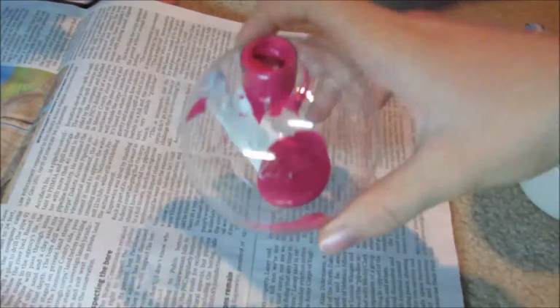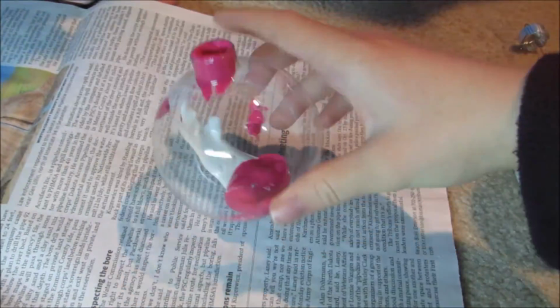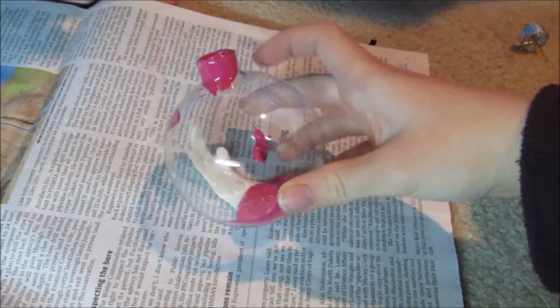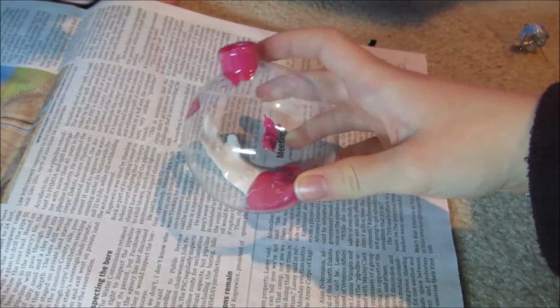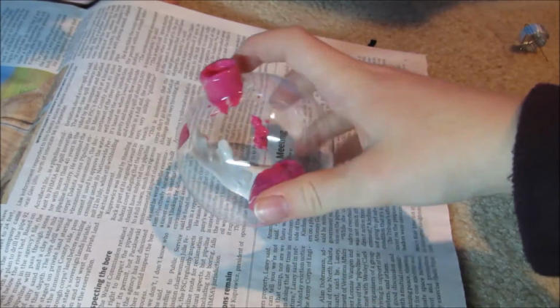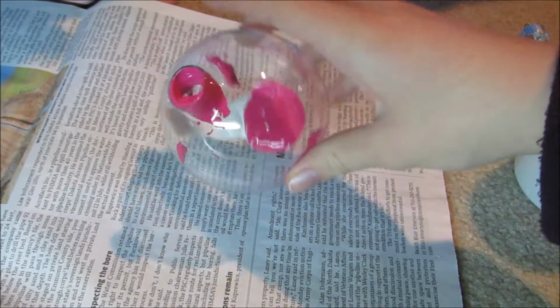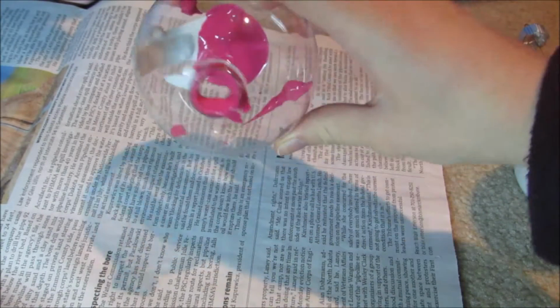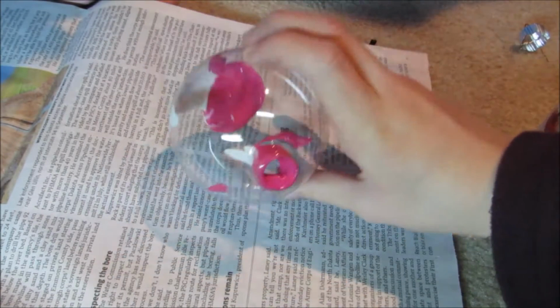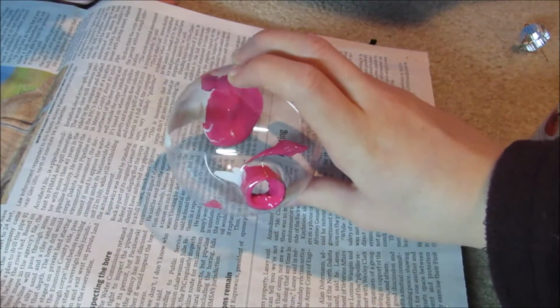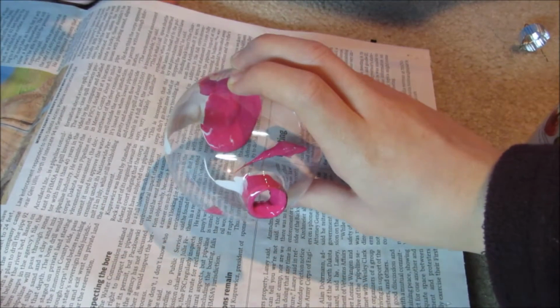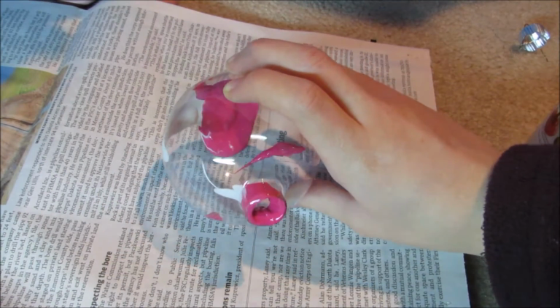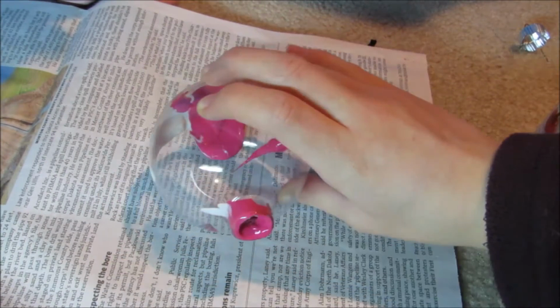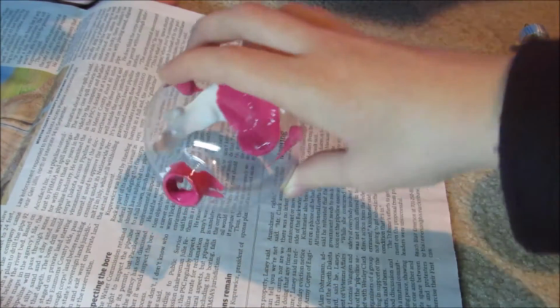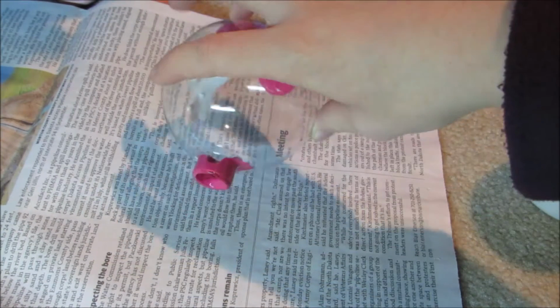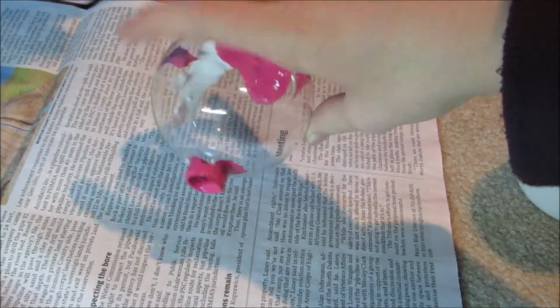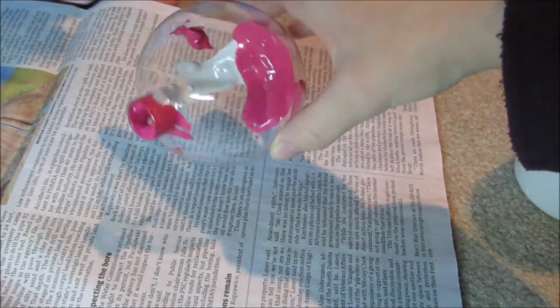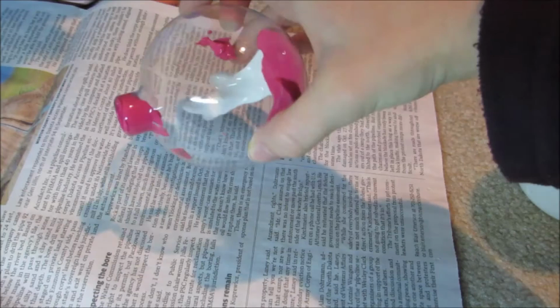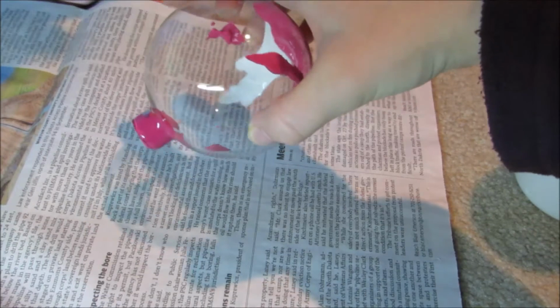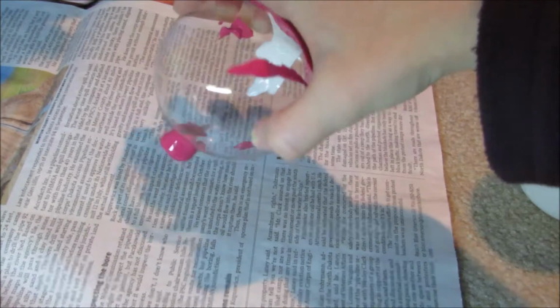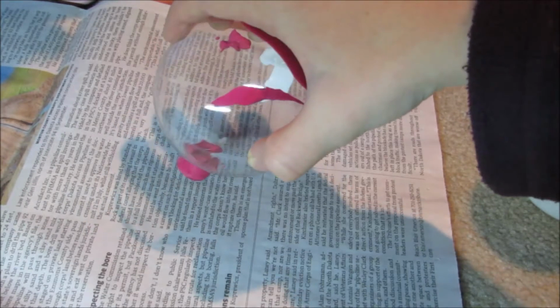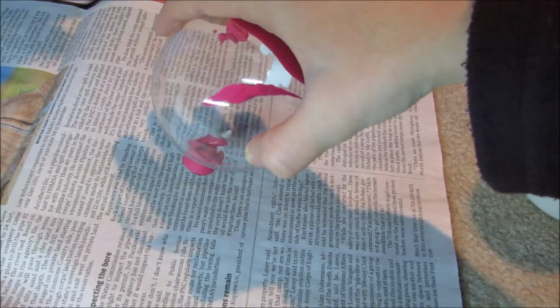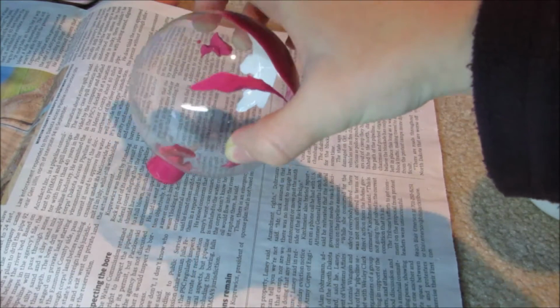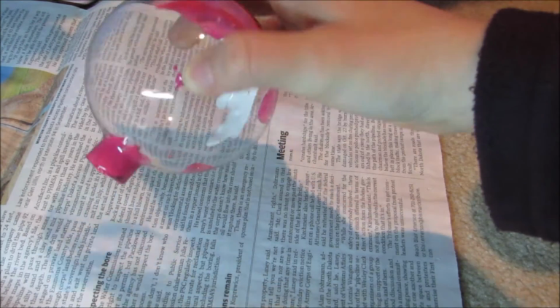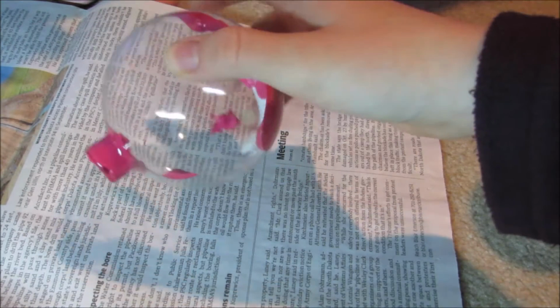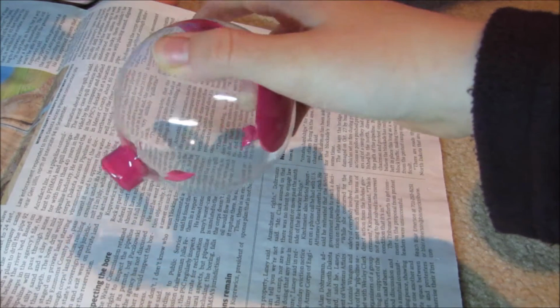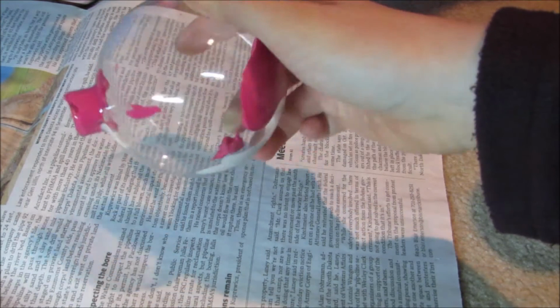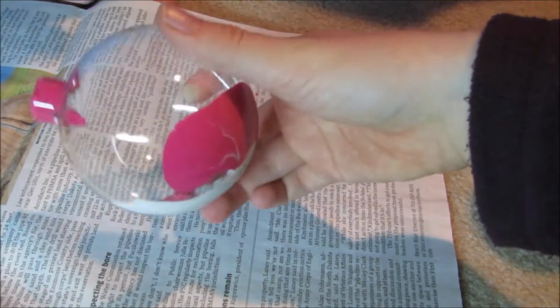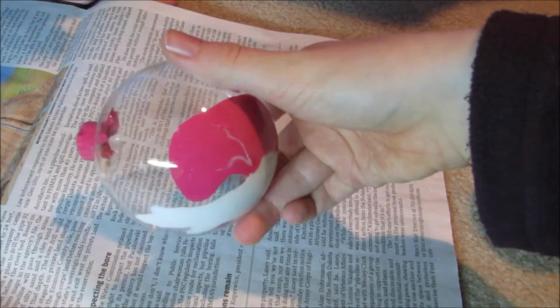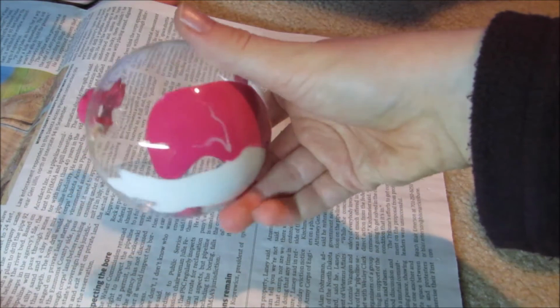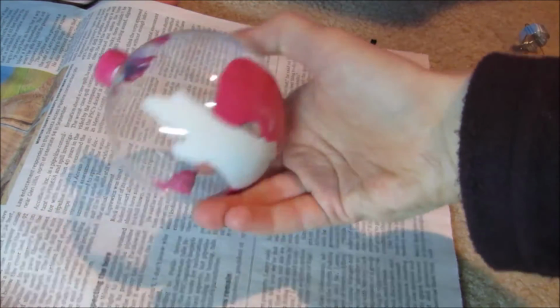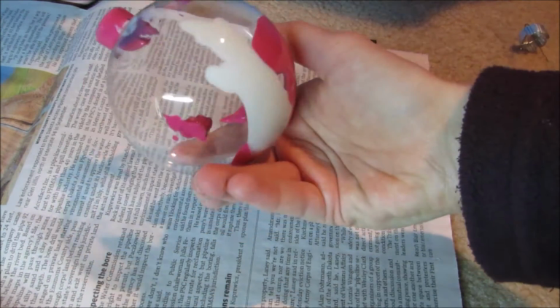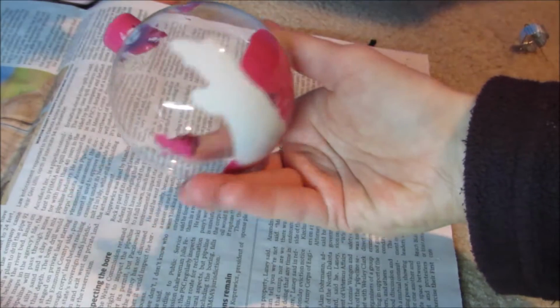Once you have a little bit of paint inside your ornament, just swirl it around and let the paint travel around the ornament. When you run a little thin on the layer of paint, just add some more paint to it.